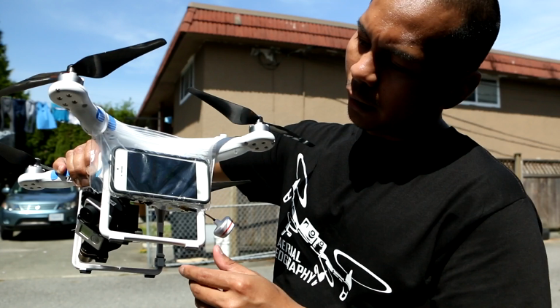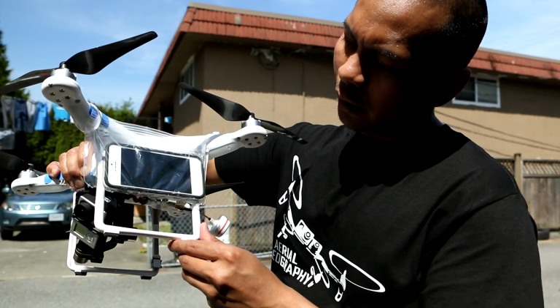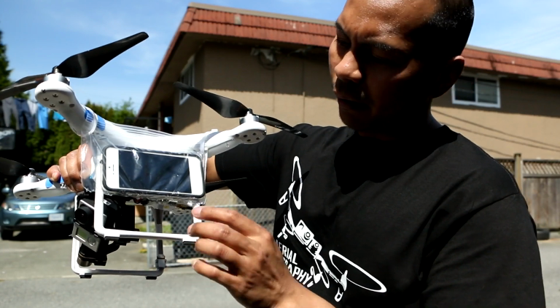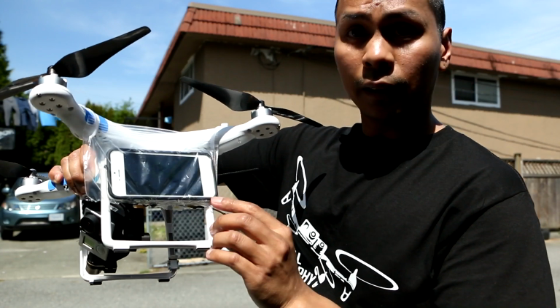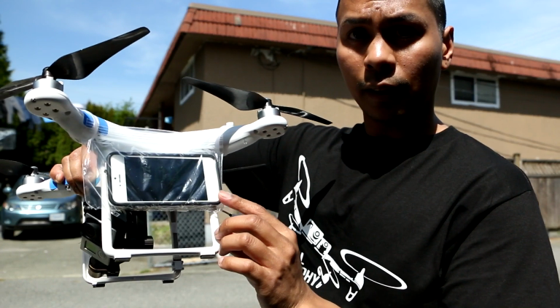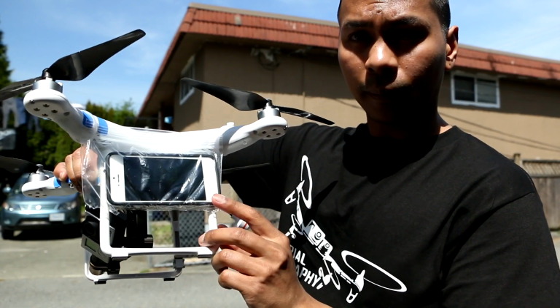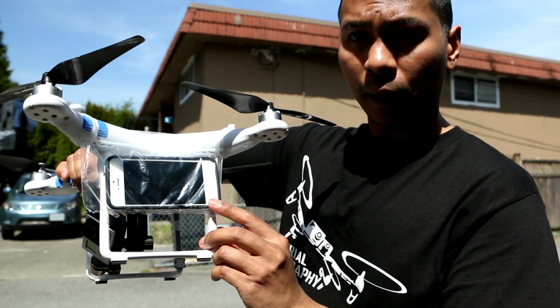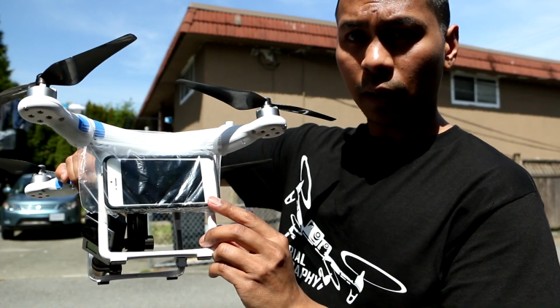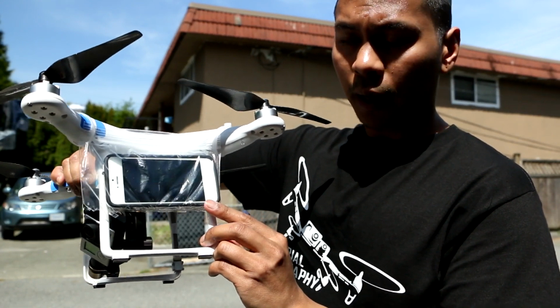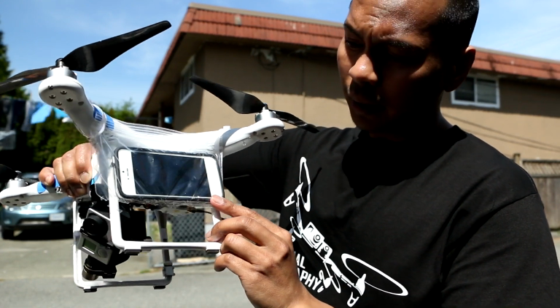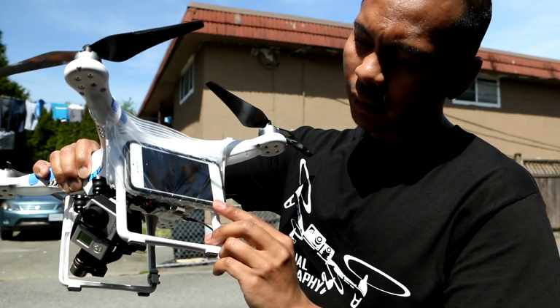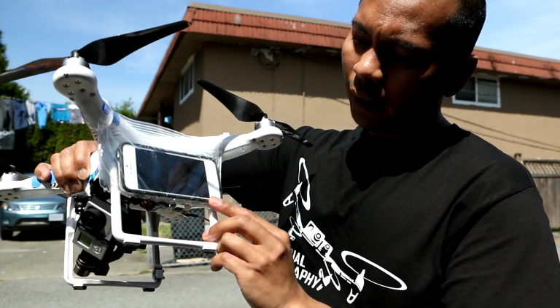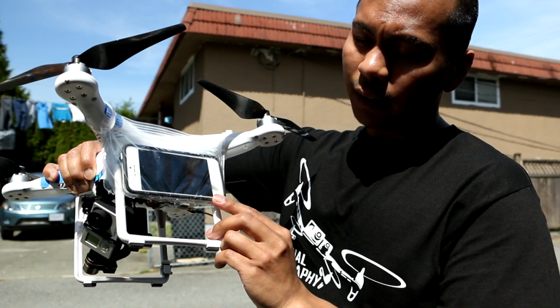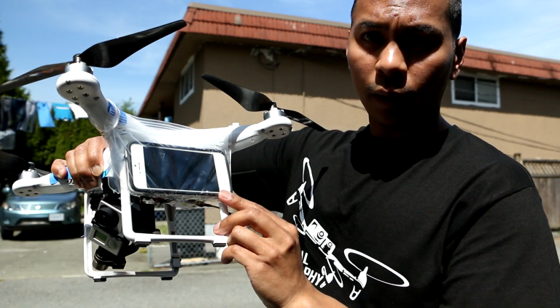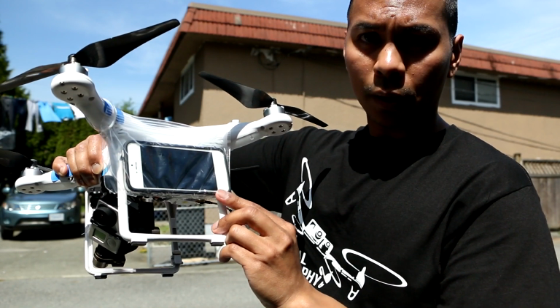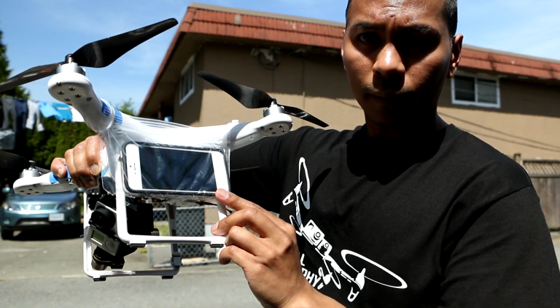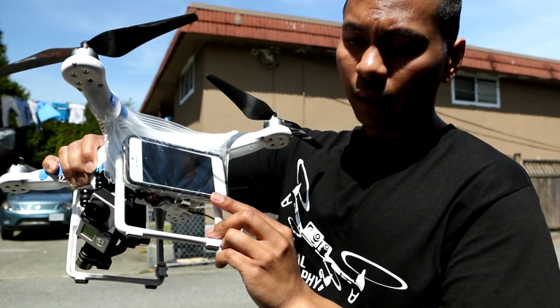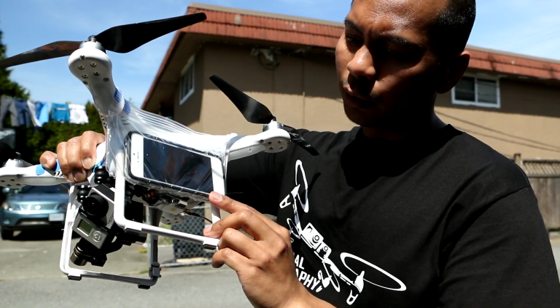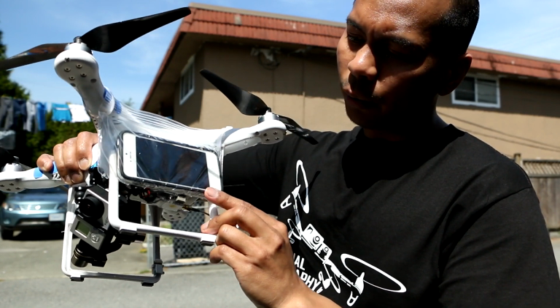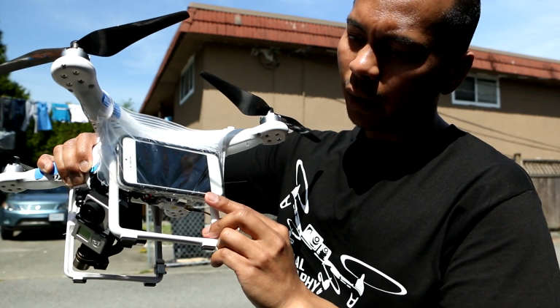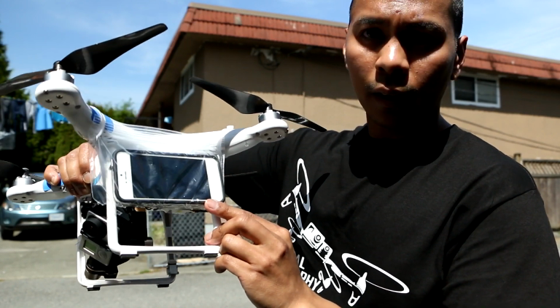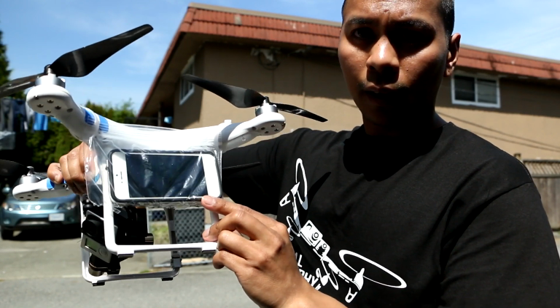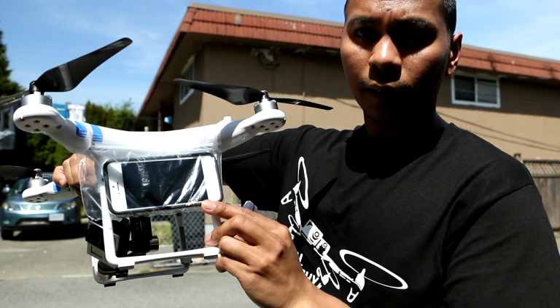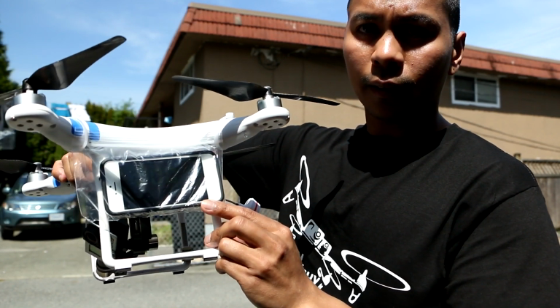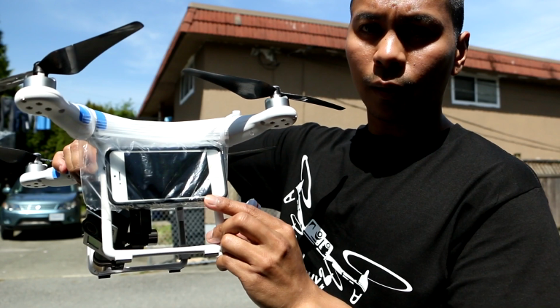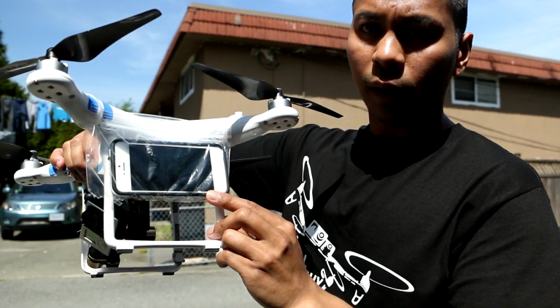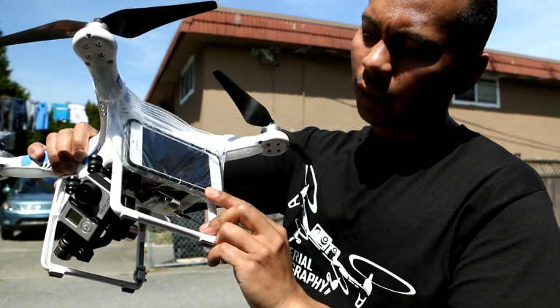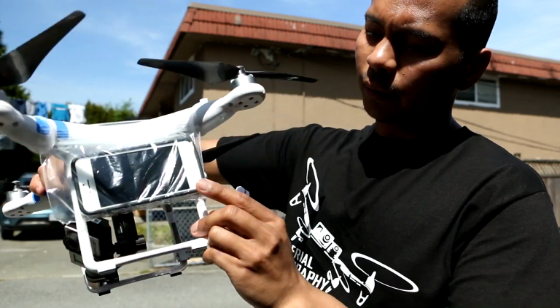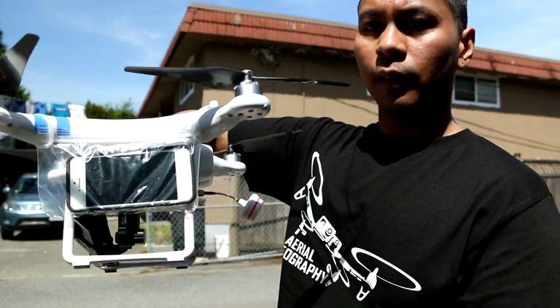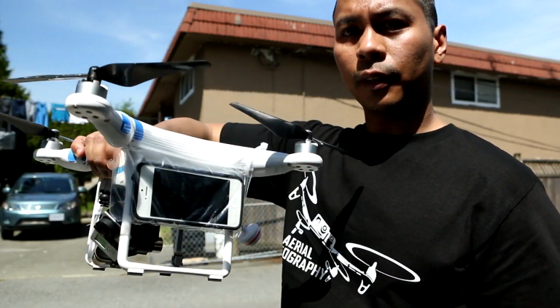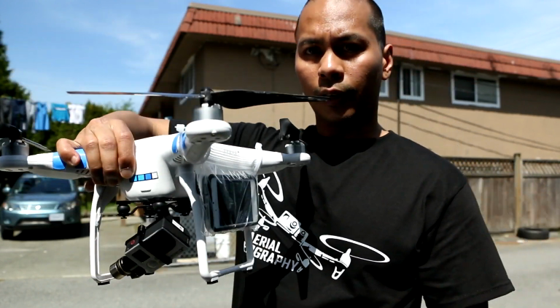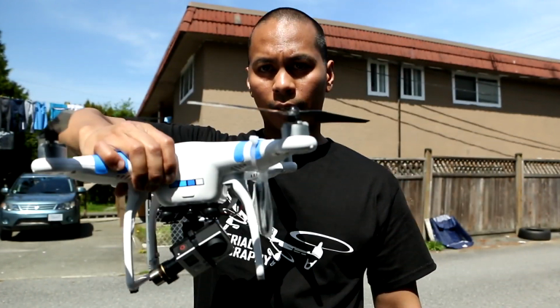I've already tested the application for how accurate it is, and it's pretty accurate. I drove it with my car and it was pretty accurate. So there it is guys.